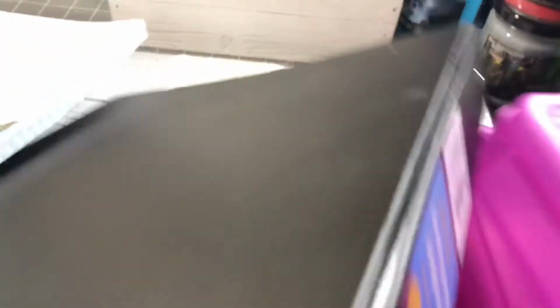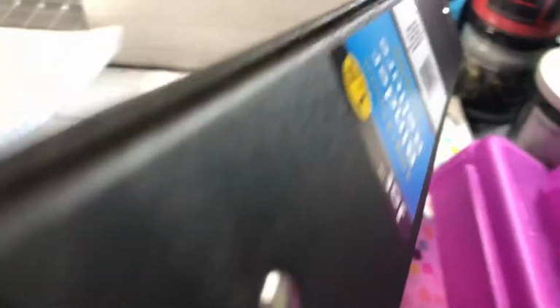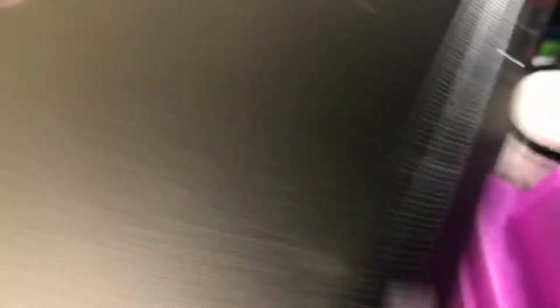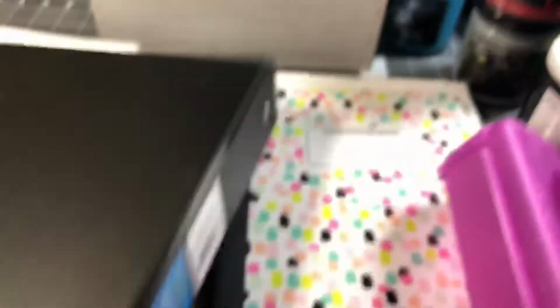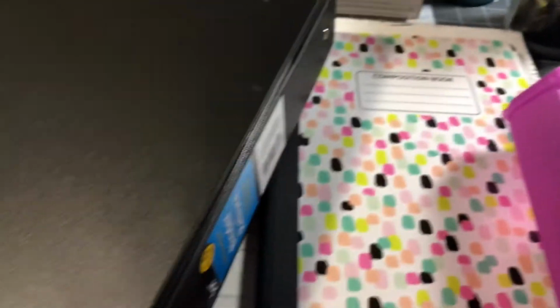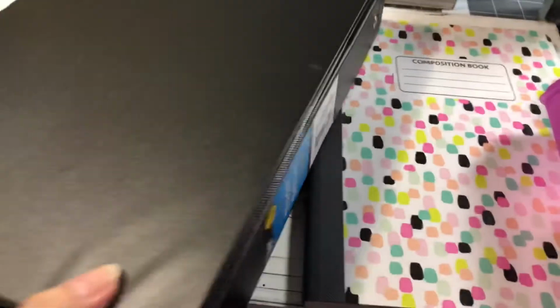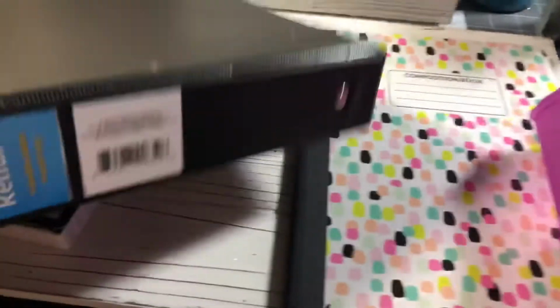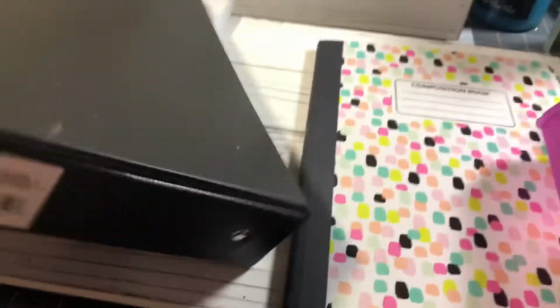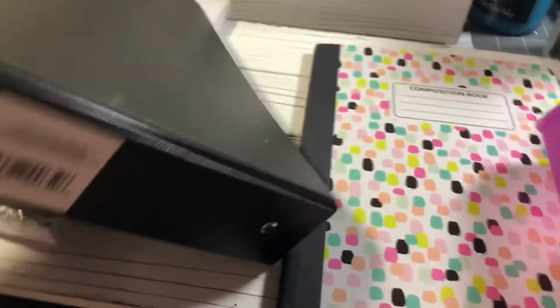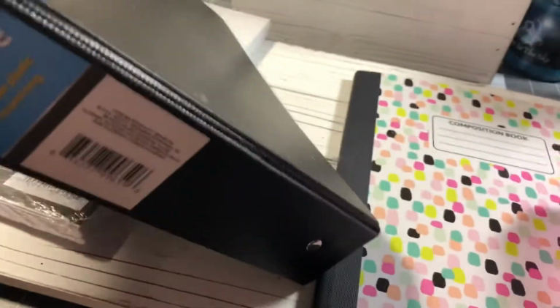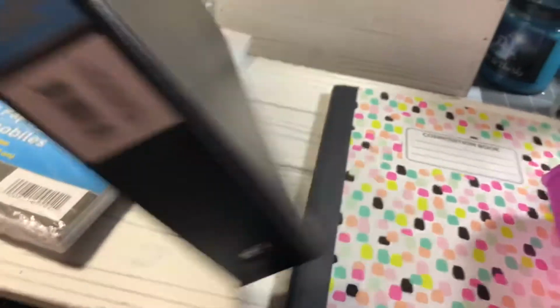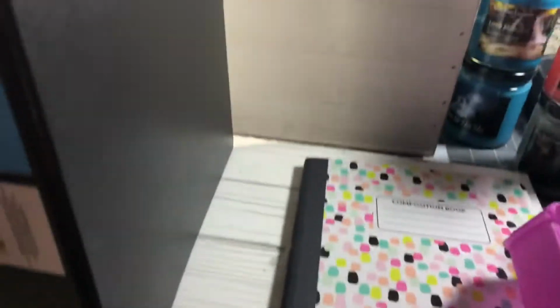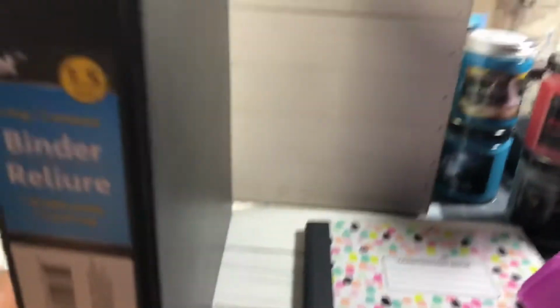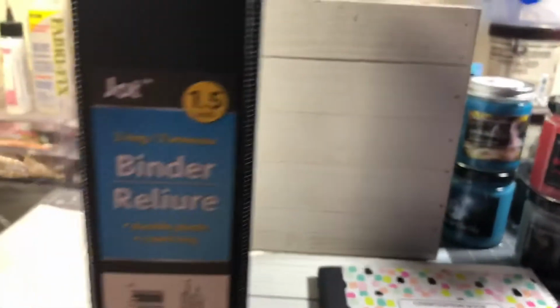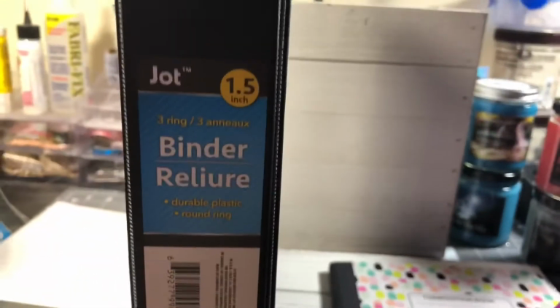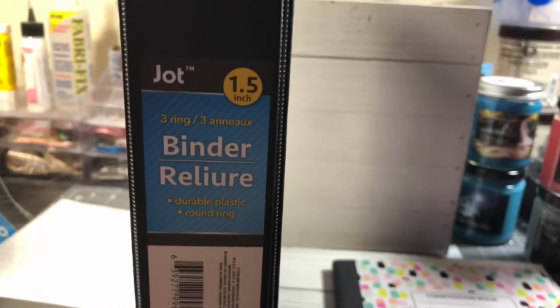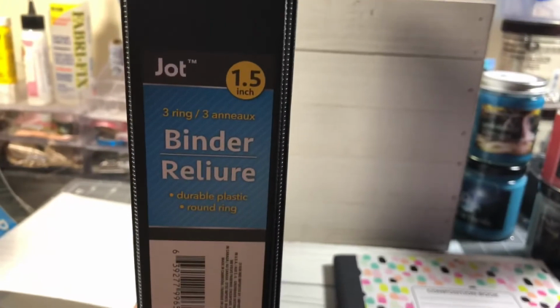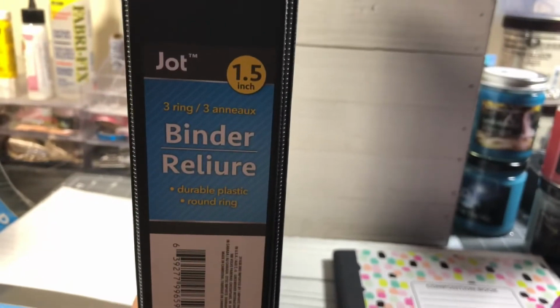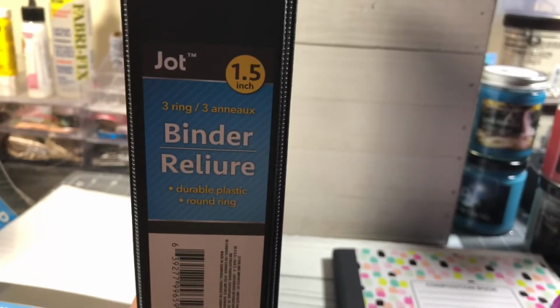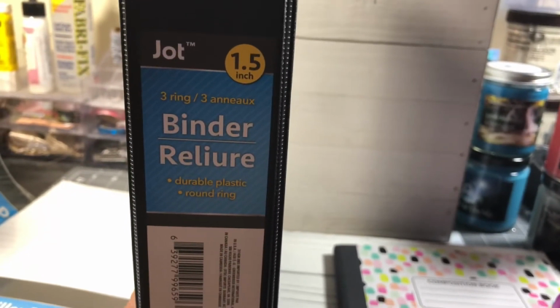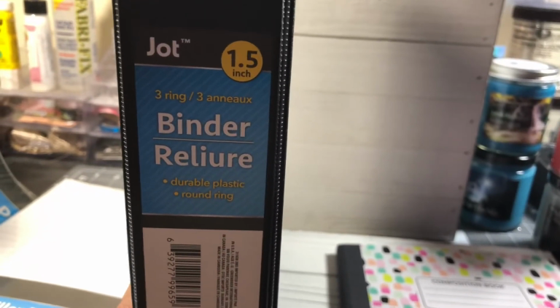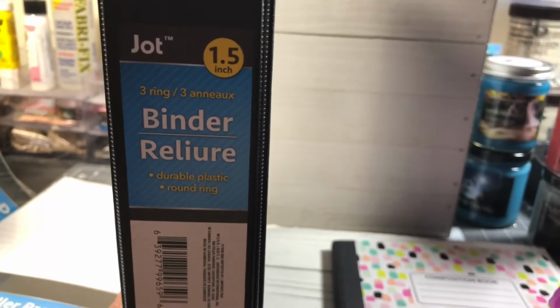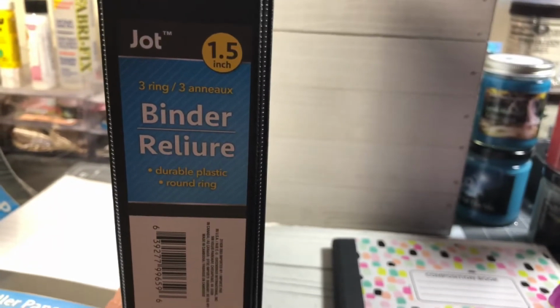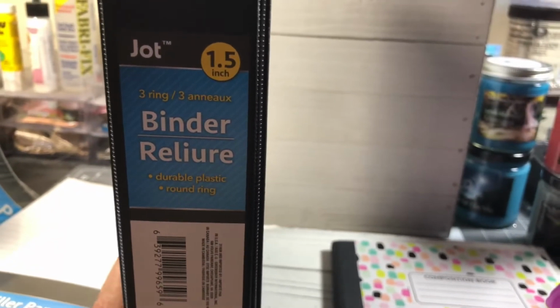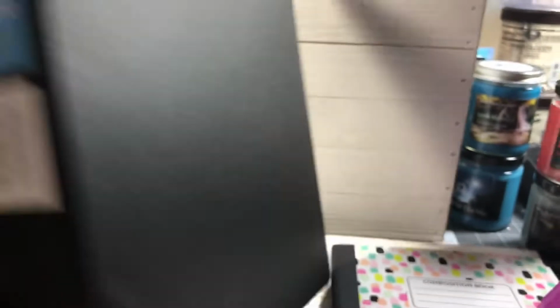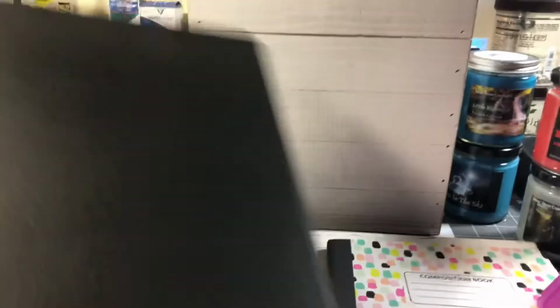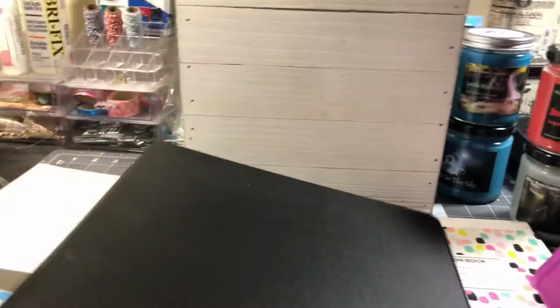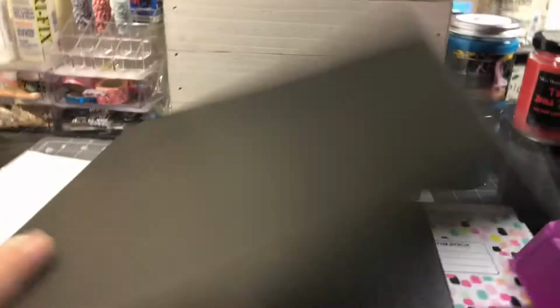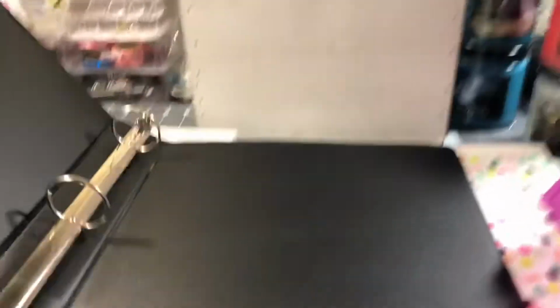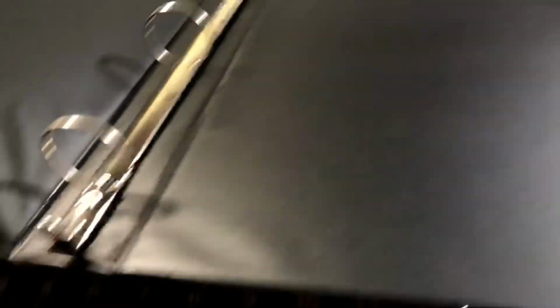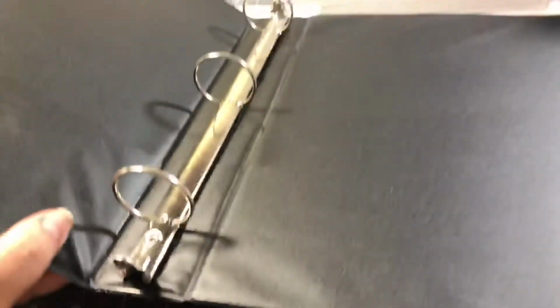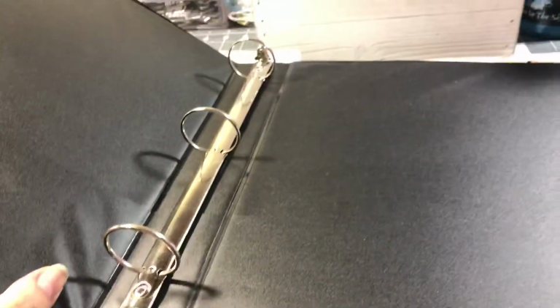And then I picked up my Jot — I picked up the one and a half inch binder. This was the largest binder that I did find, and it is the three hole.